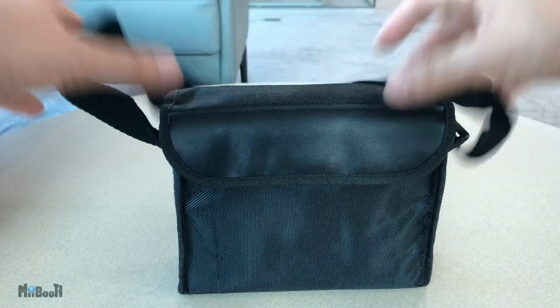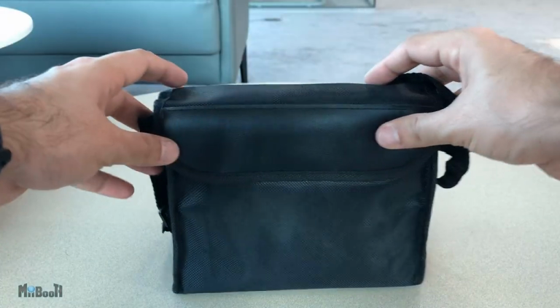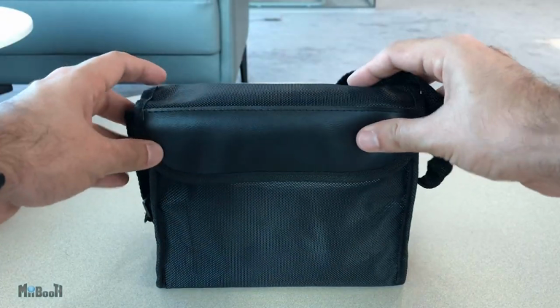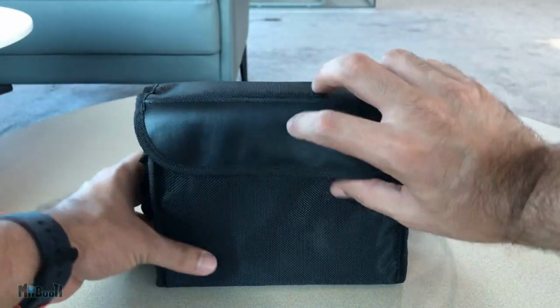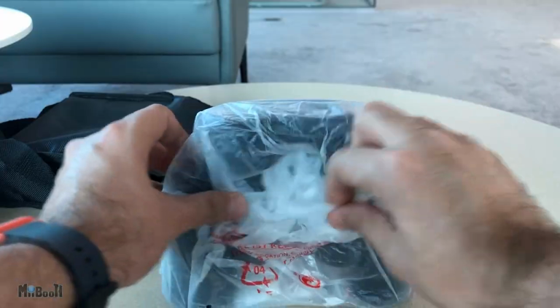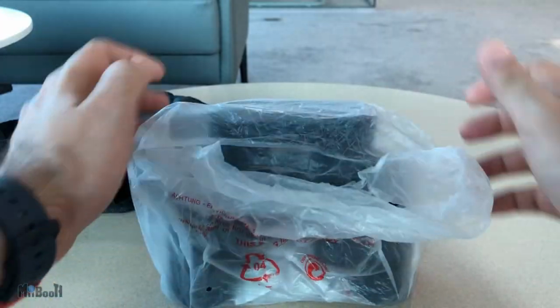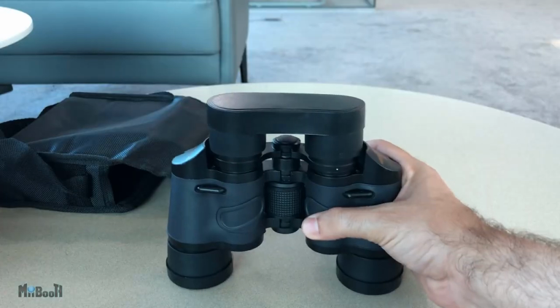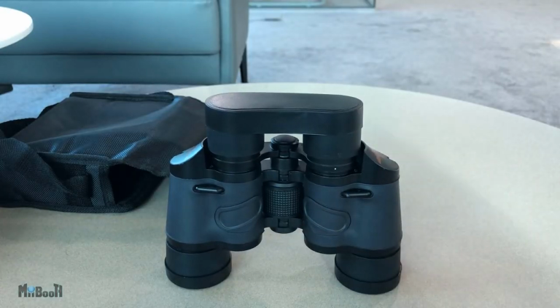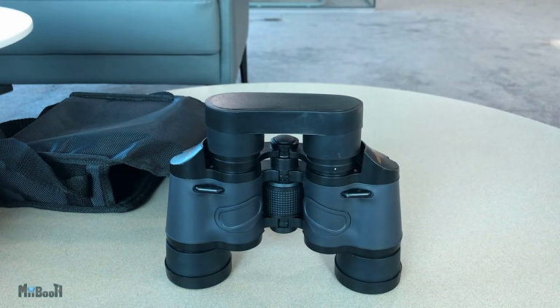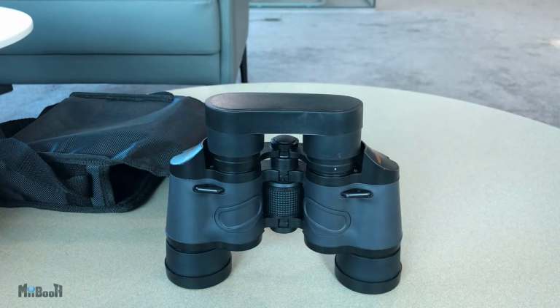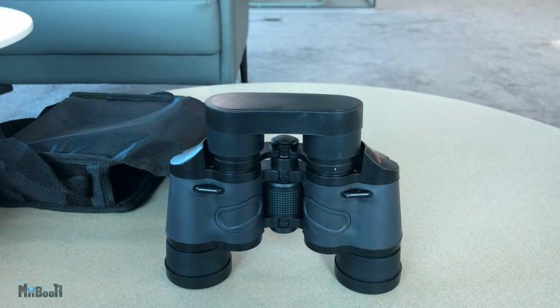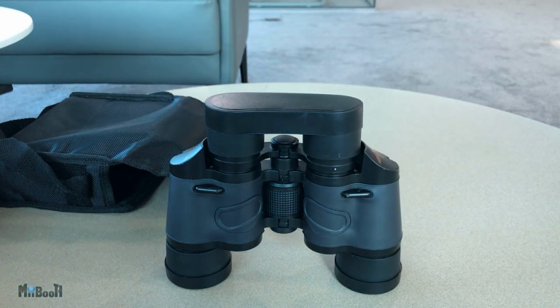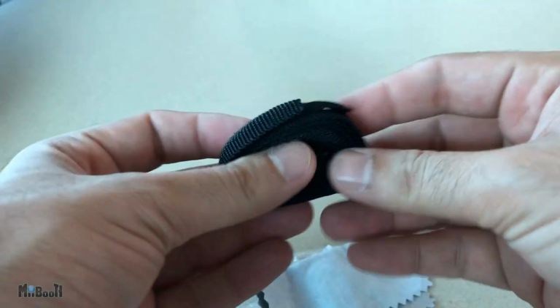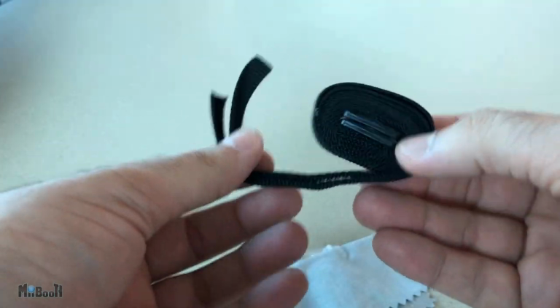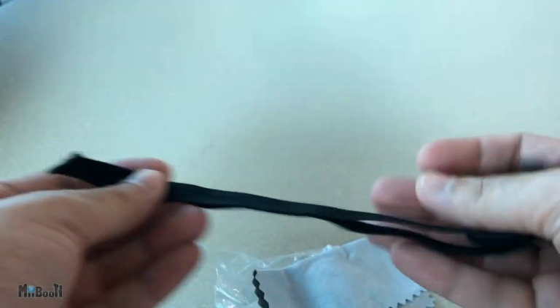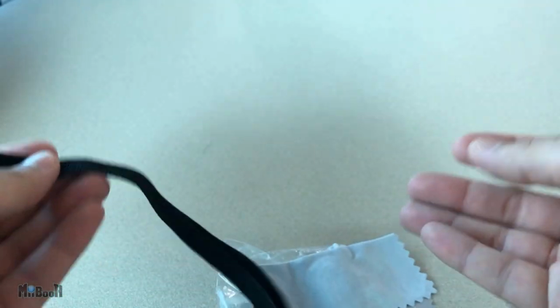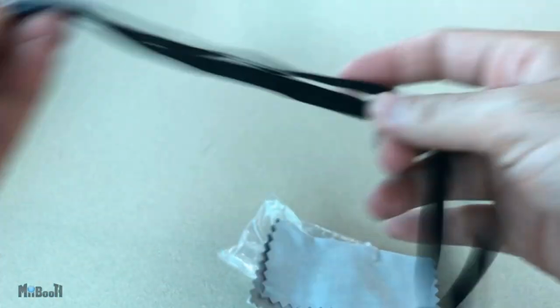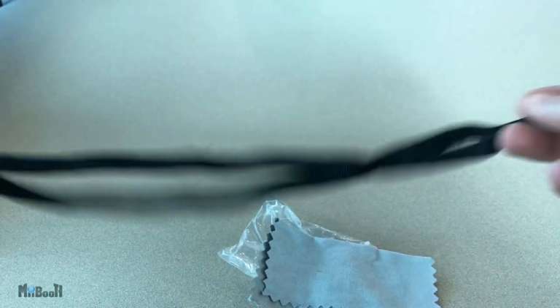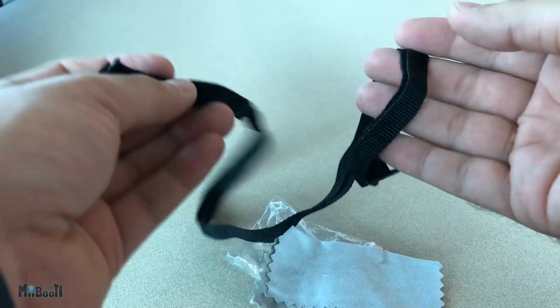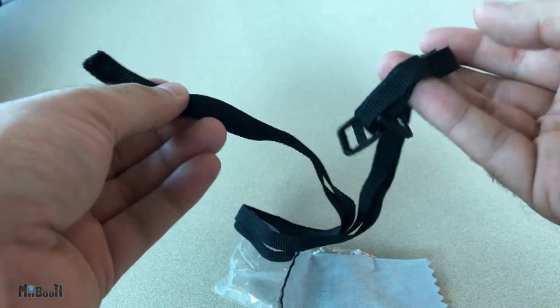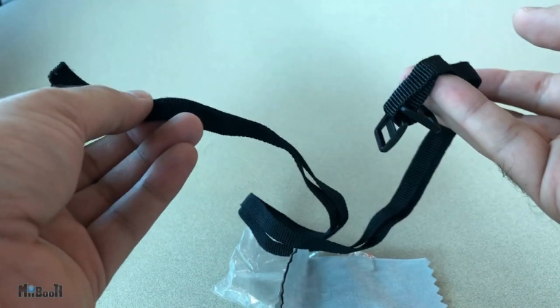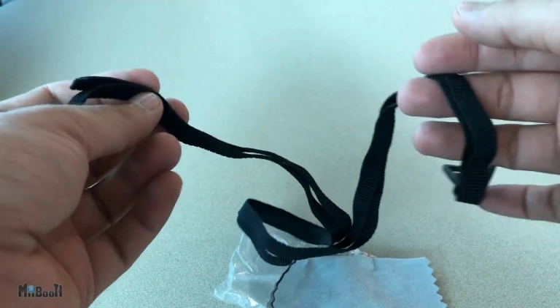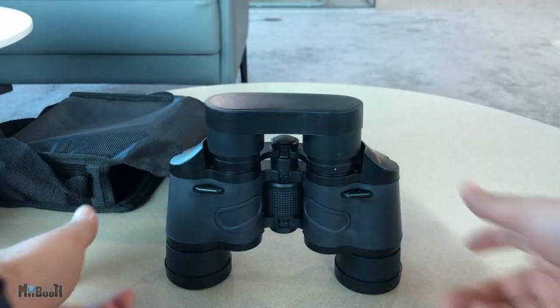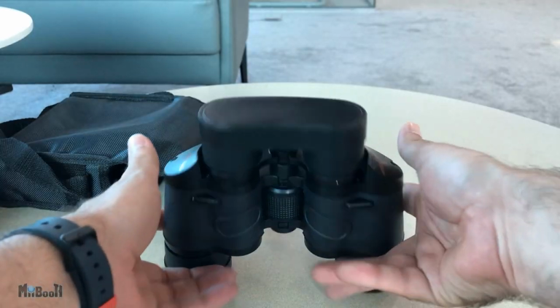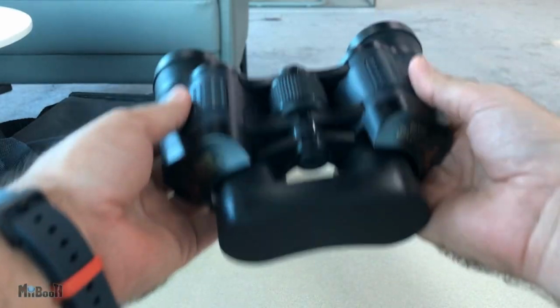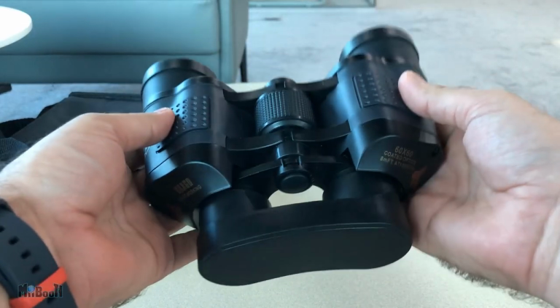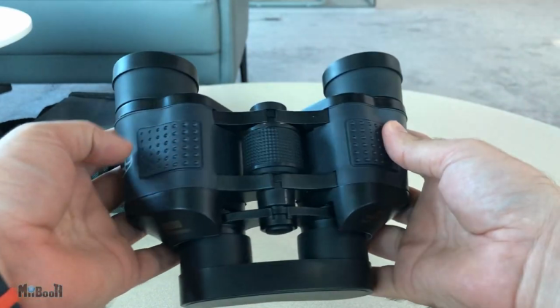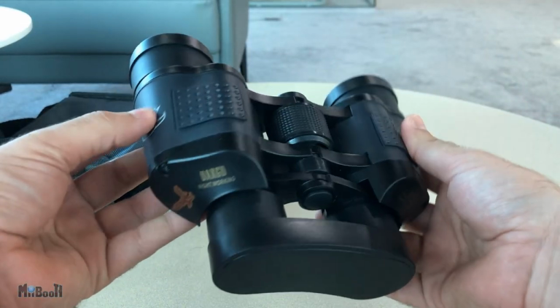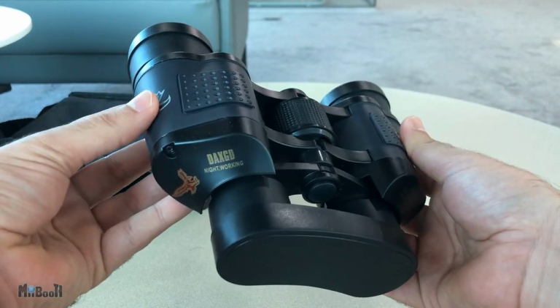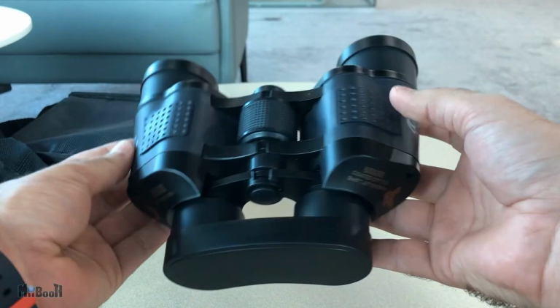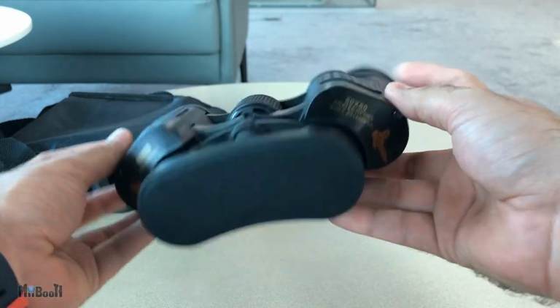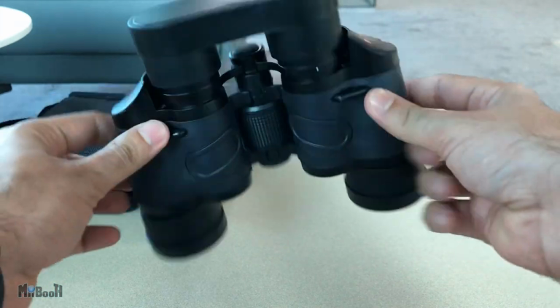Inside the box we have a user manual and a nice little carrying case with strap. Inside that we have the binoculars wrapped nicely in plastic packaging, and there is also a cleaning cloth and another neck strap for the binoculars themselves.